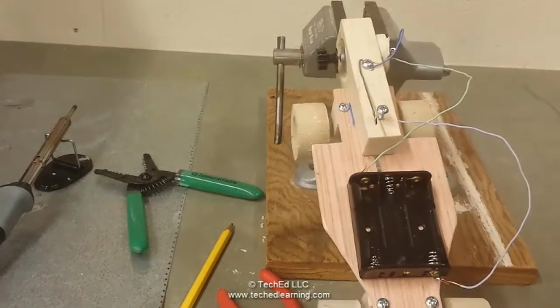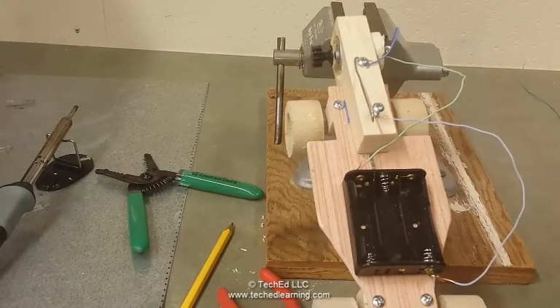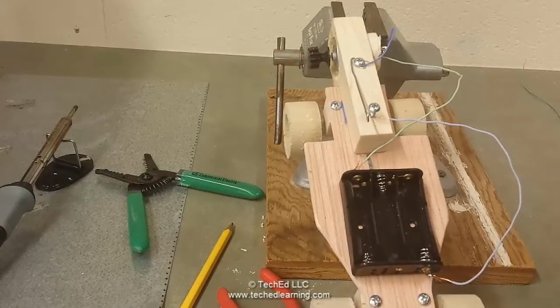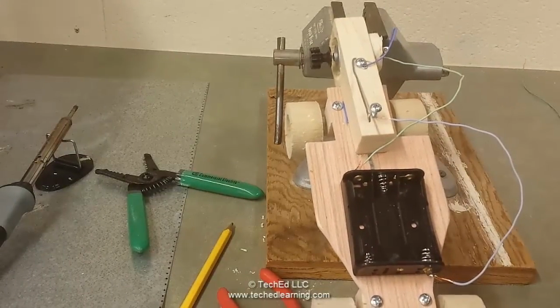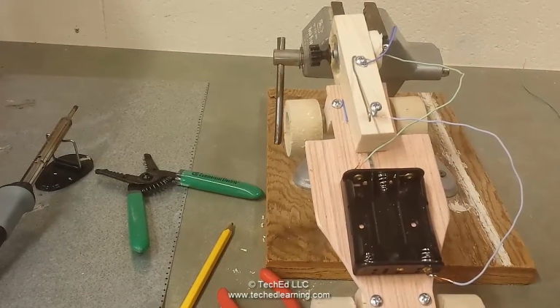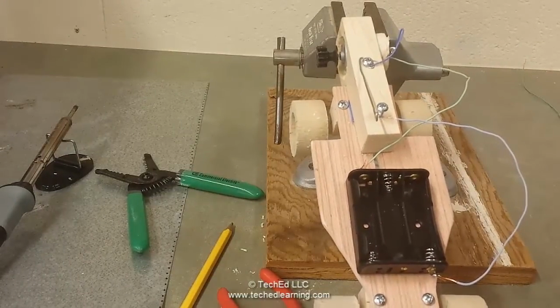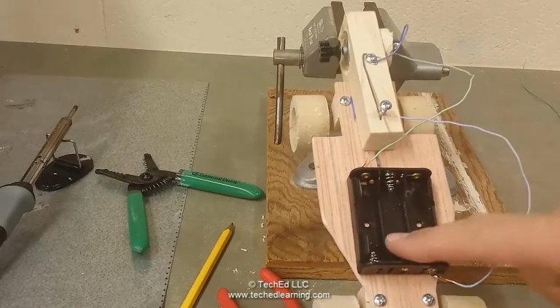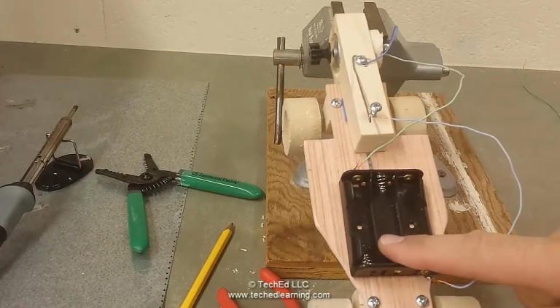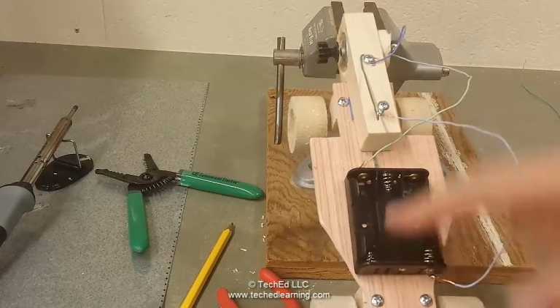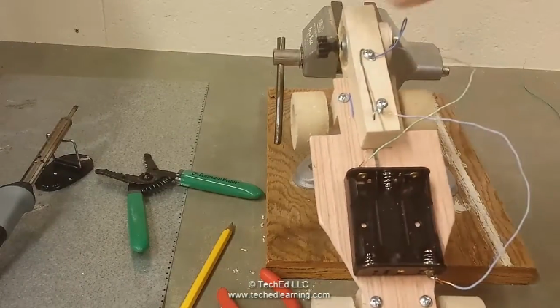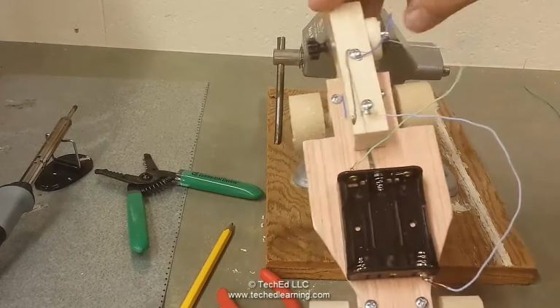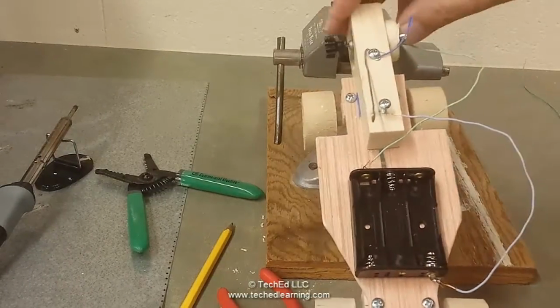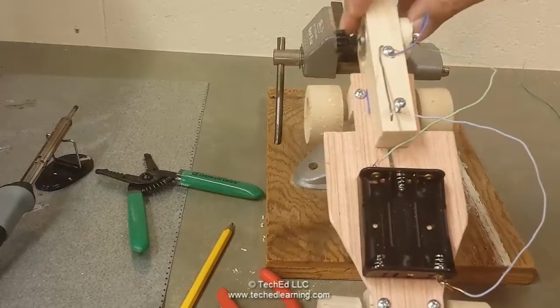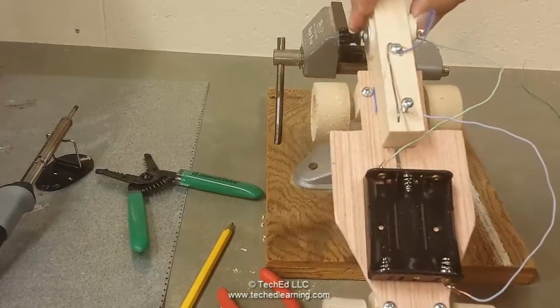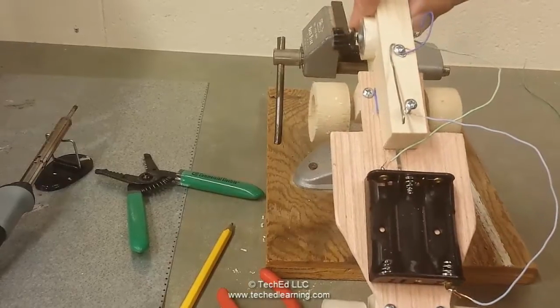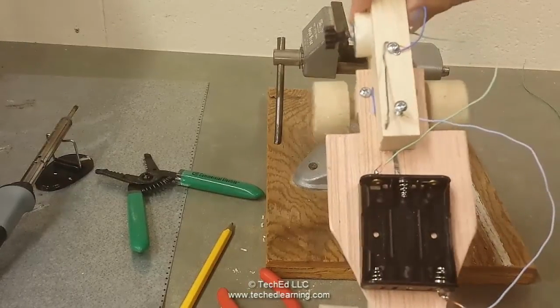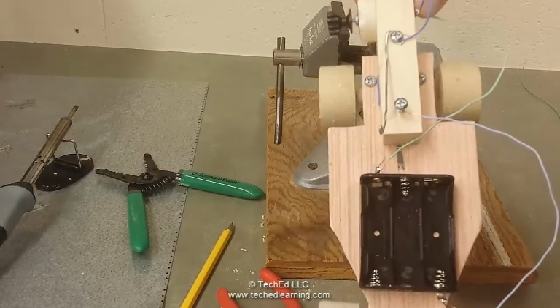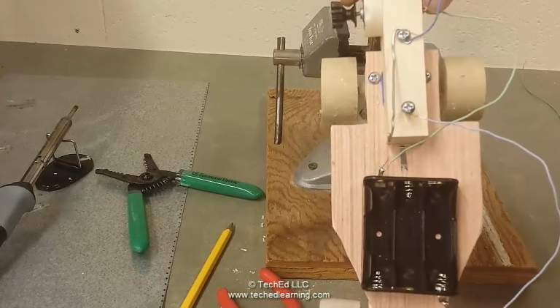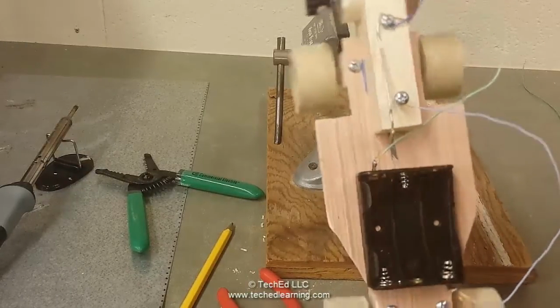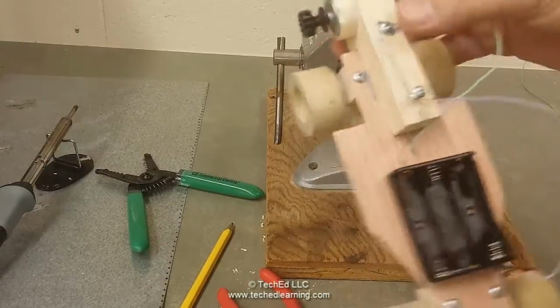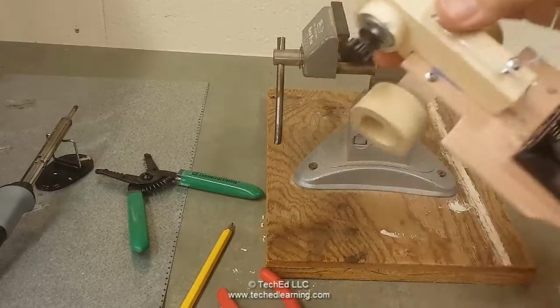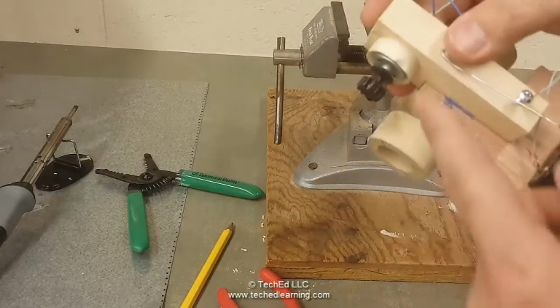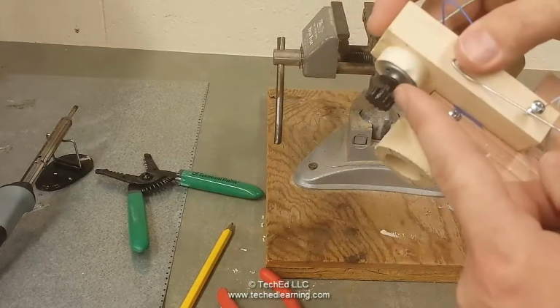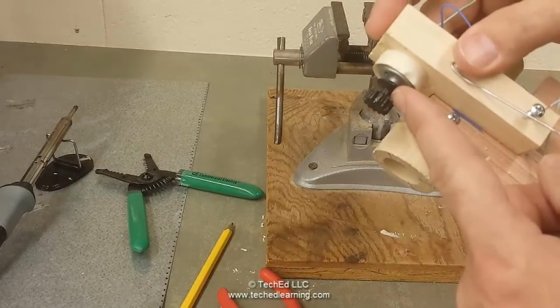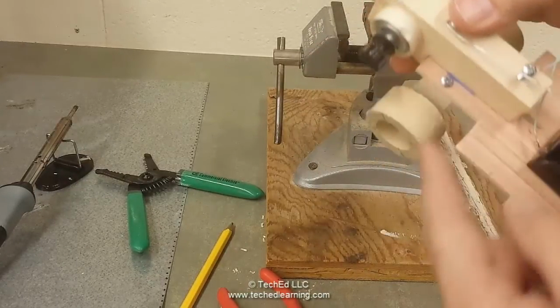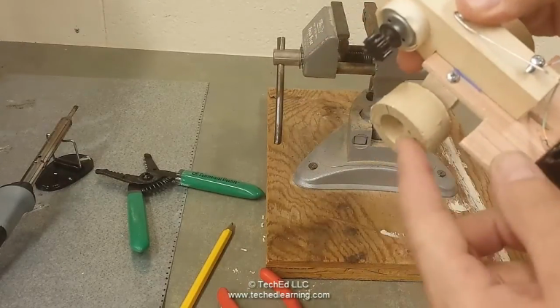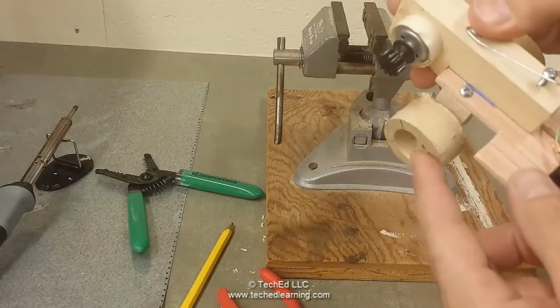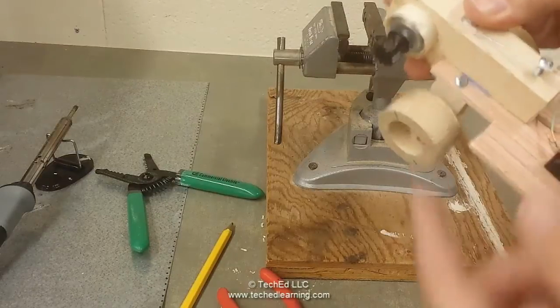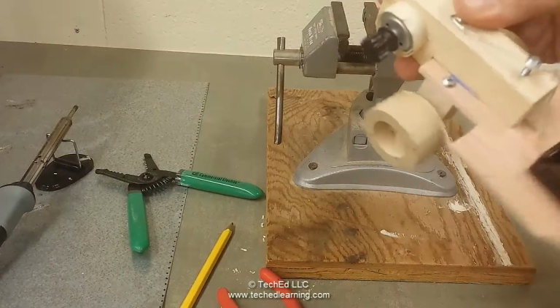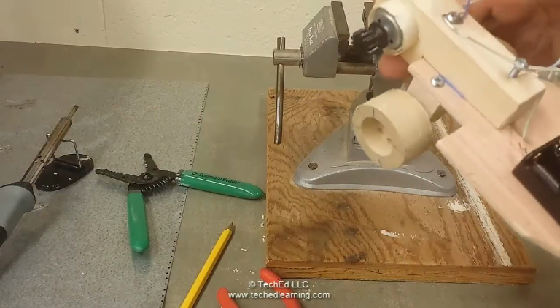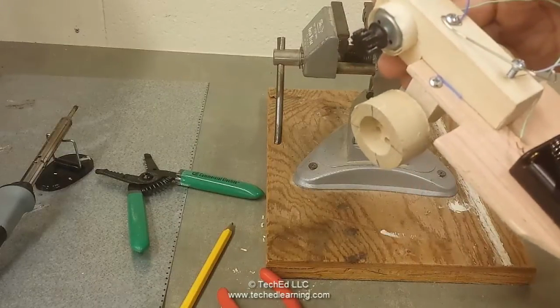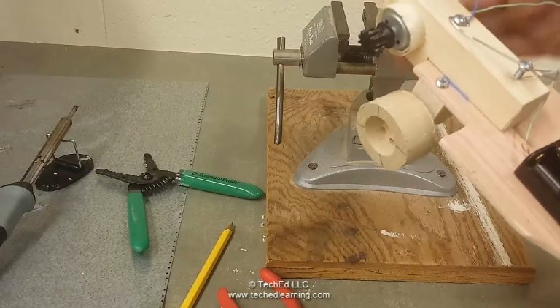The next steps are to put some batteries in, and also apply a rubber band around the spindle and then around the wheel. After that, the car should be moving.